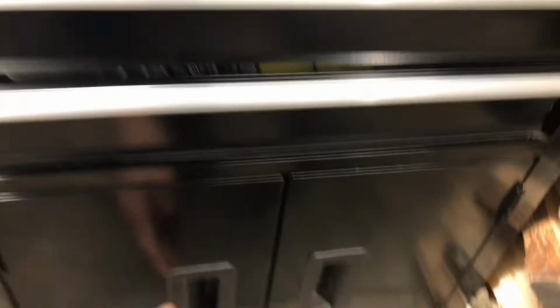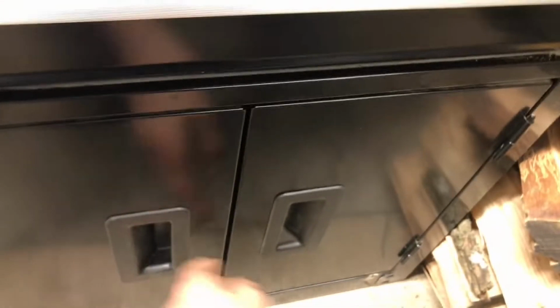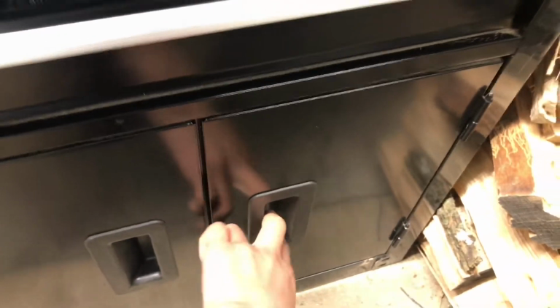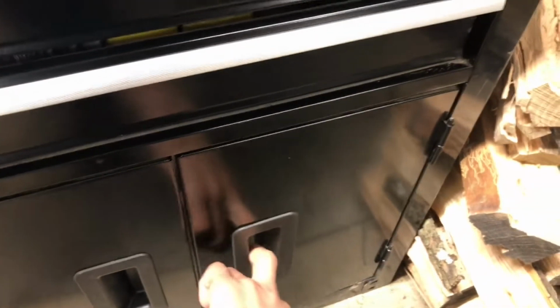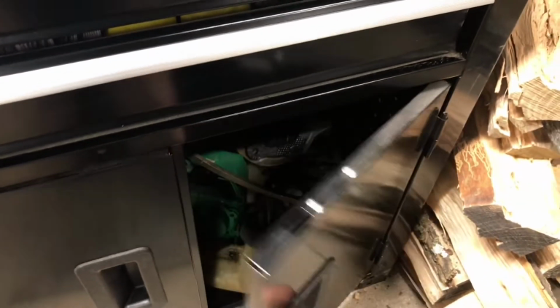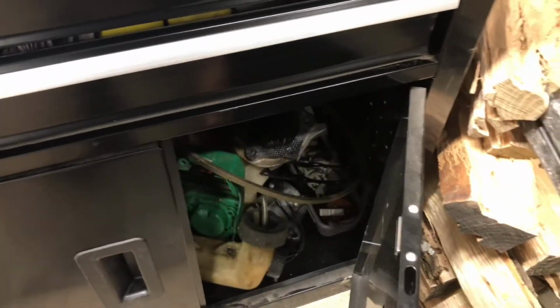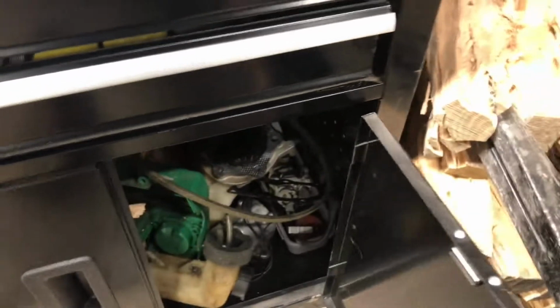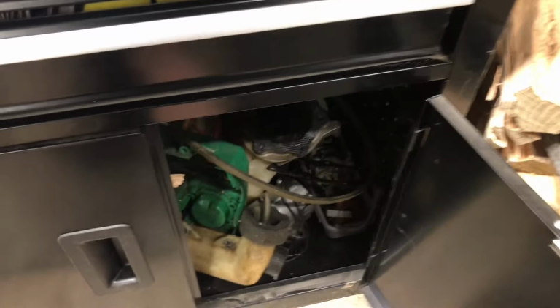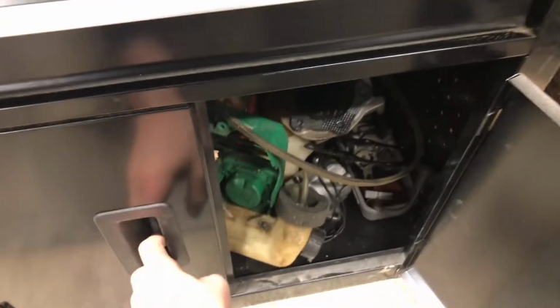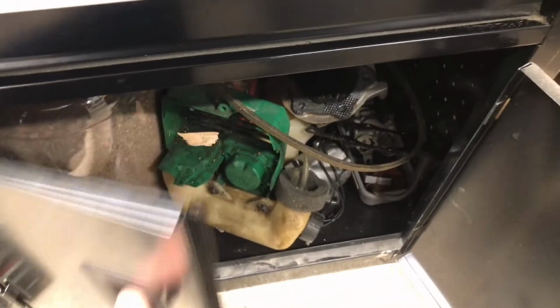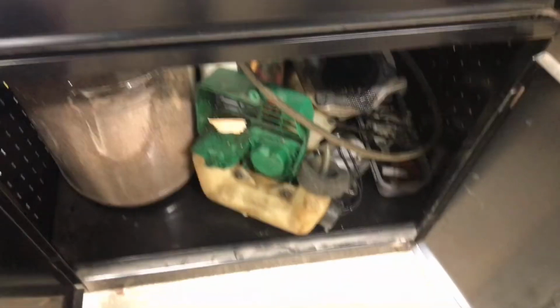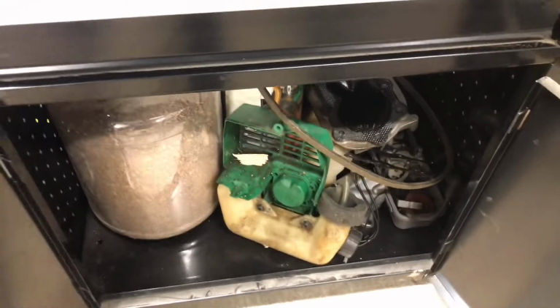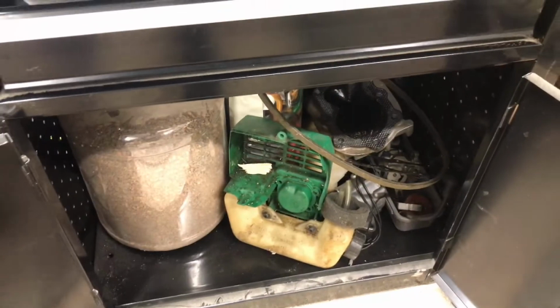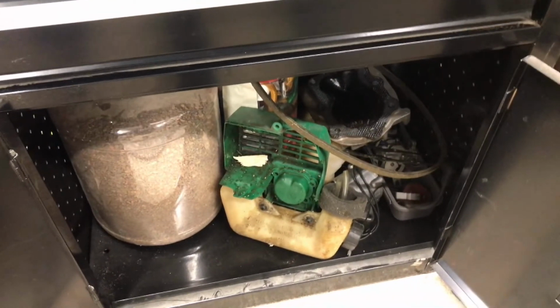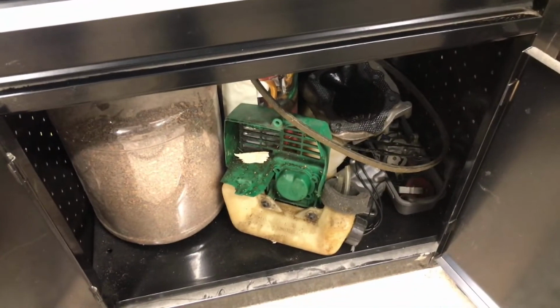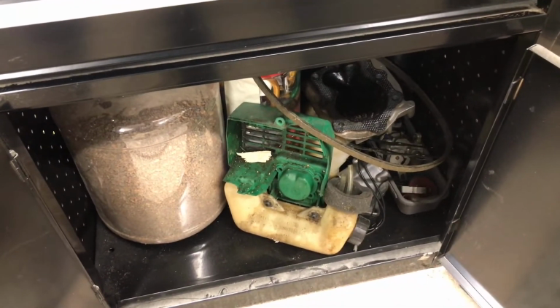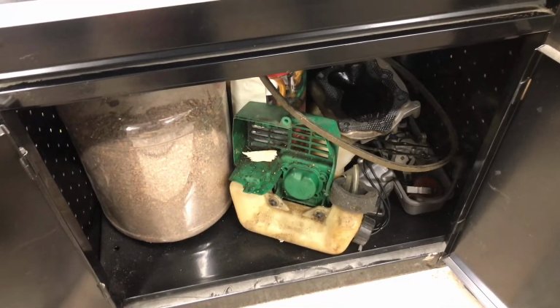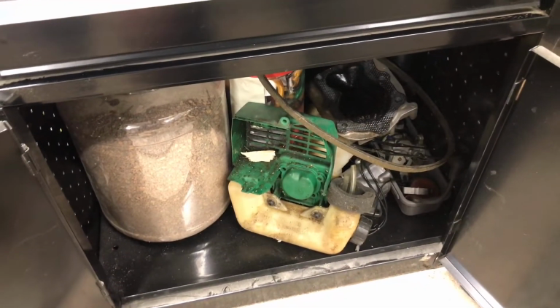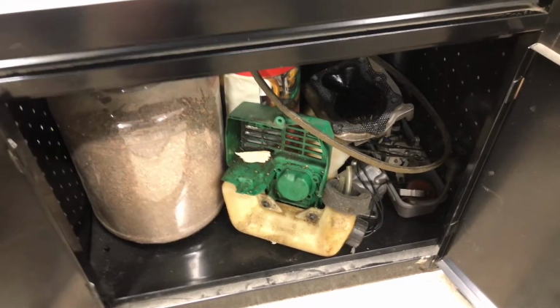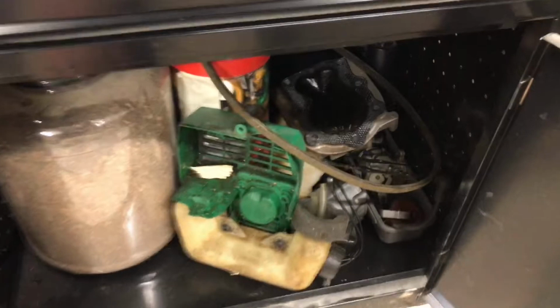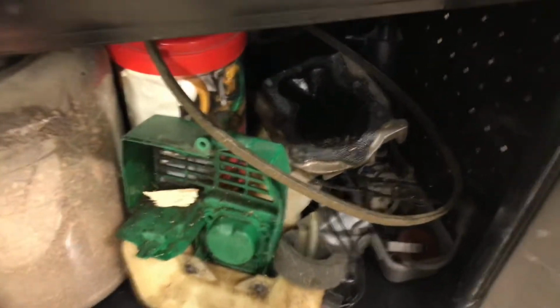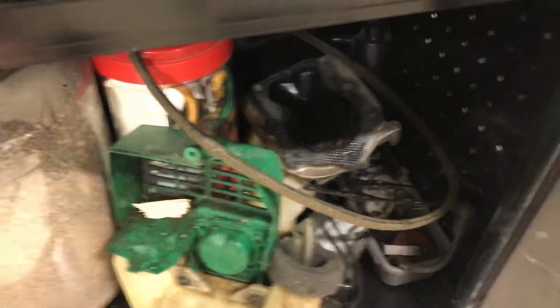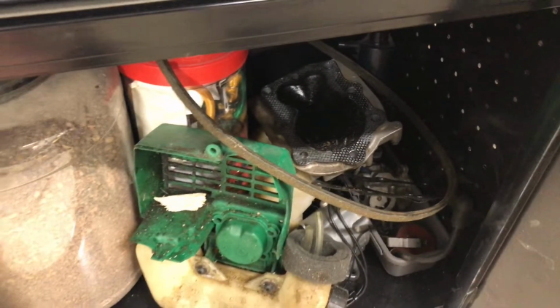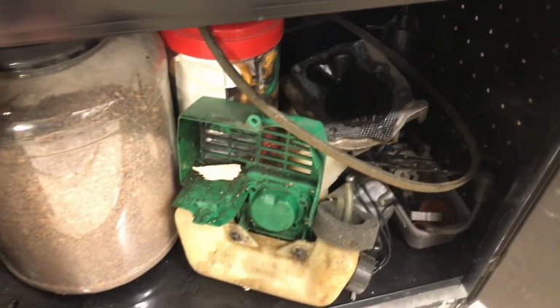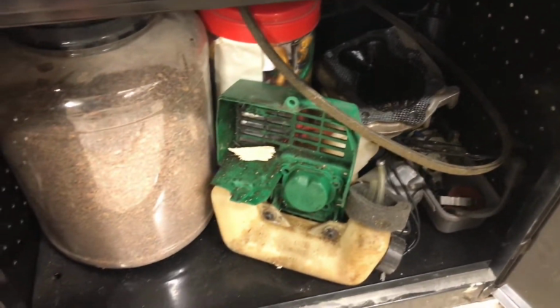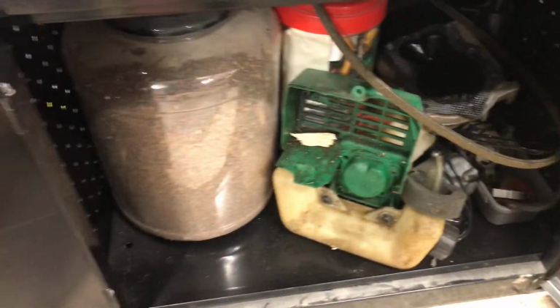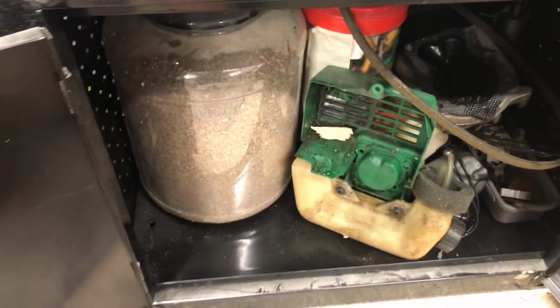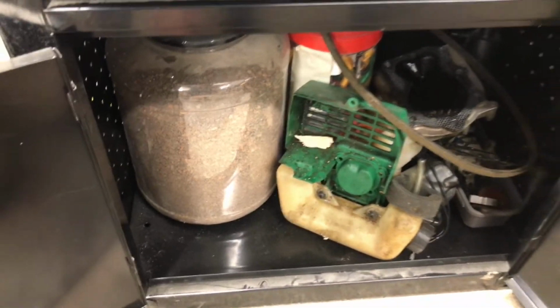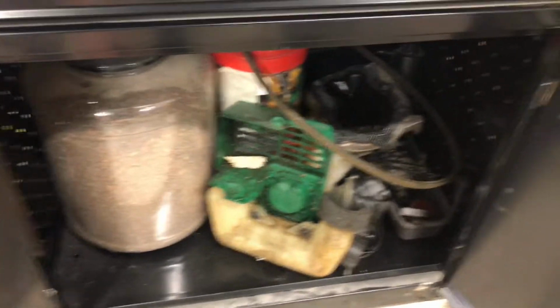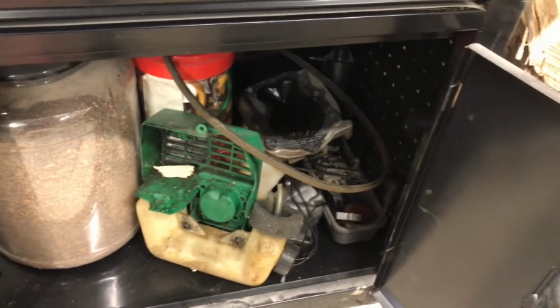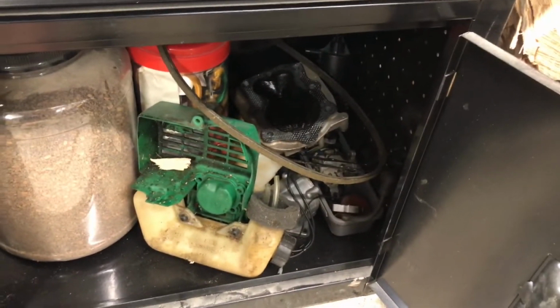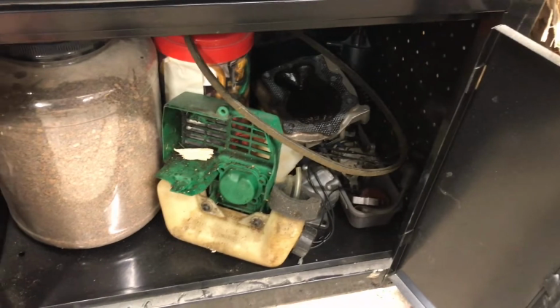Down here you actually have the cabinet. Here you can see I just have a lot of my small engine stuff — a lot of heads, head gaskets, some belts, and then just some other stuff like bungee straps and things like that.